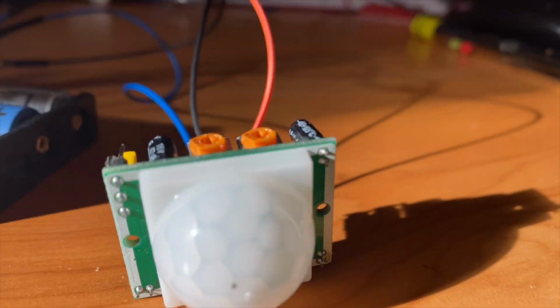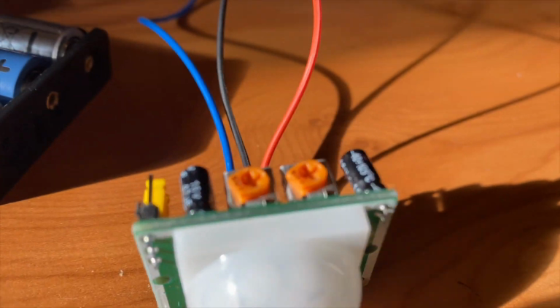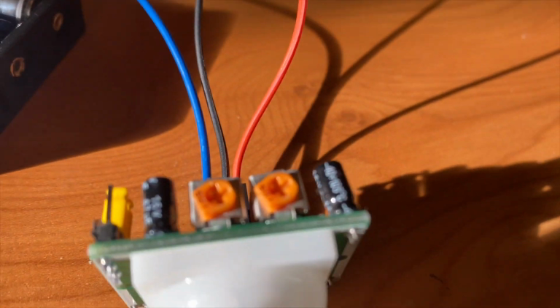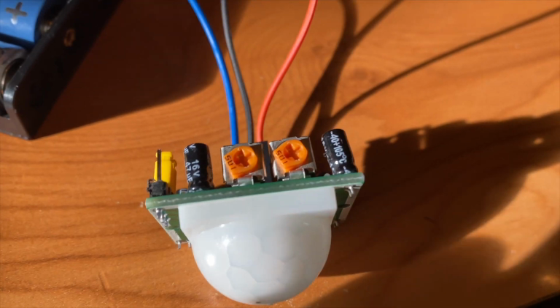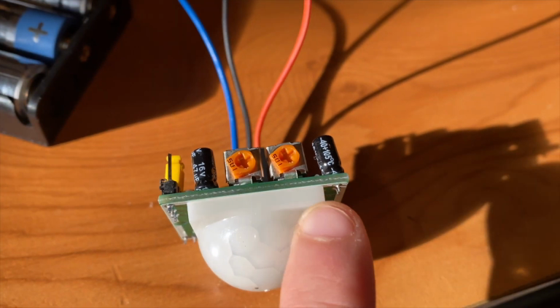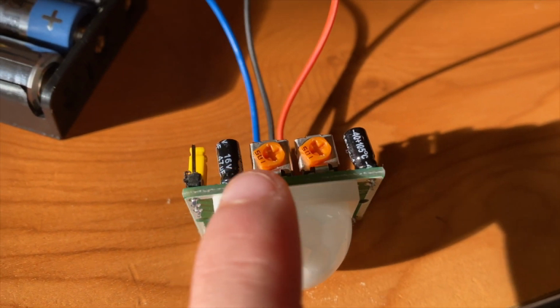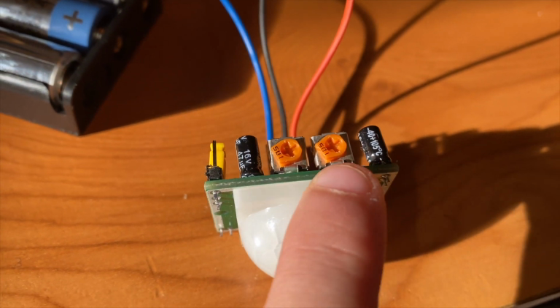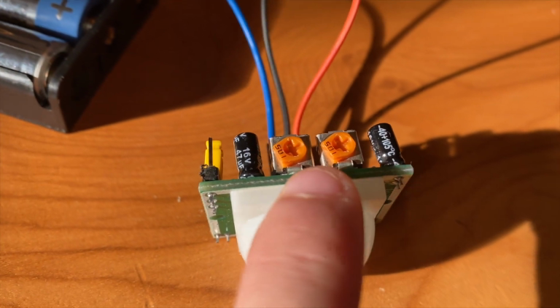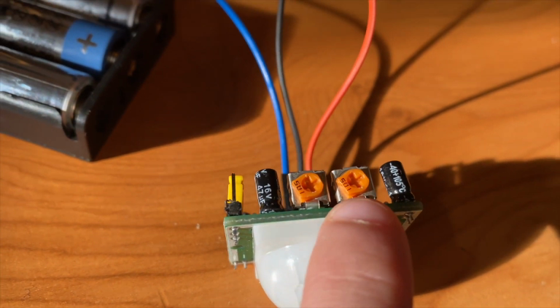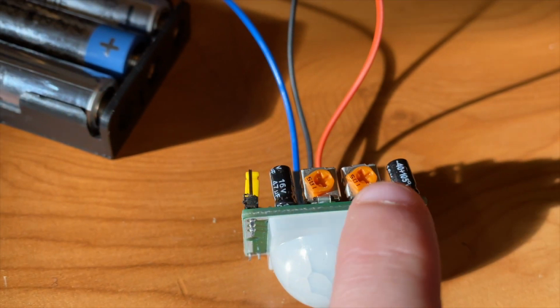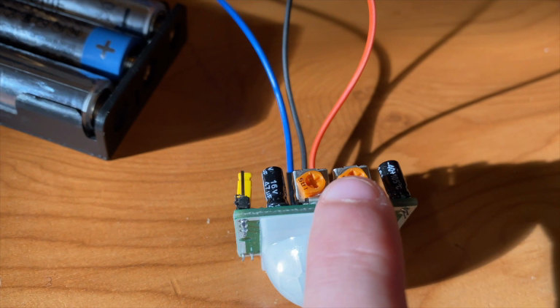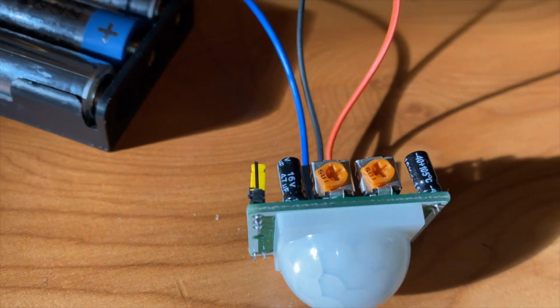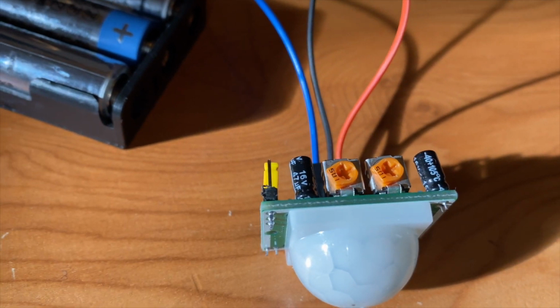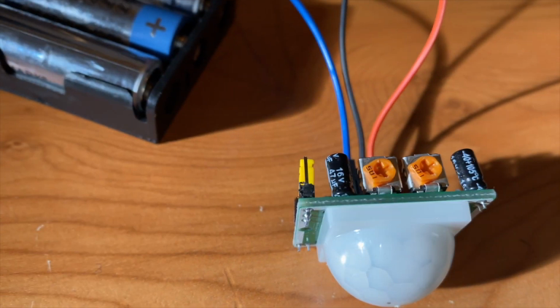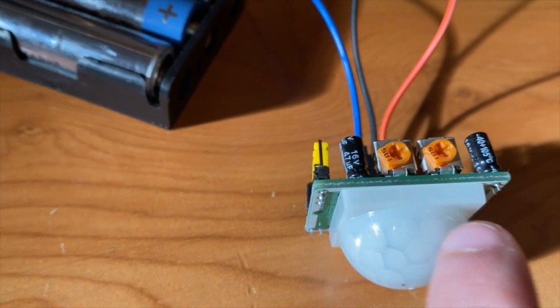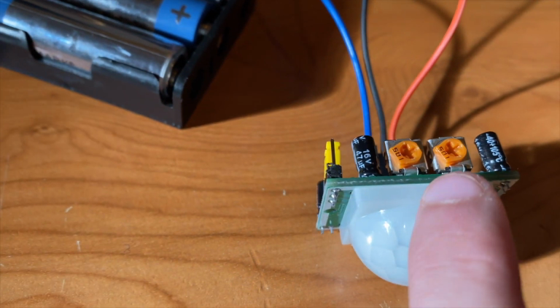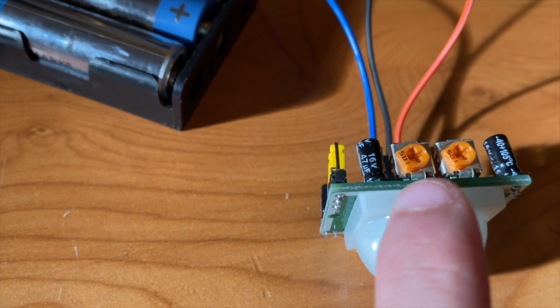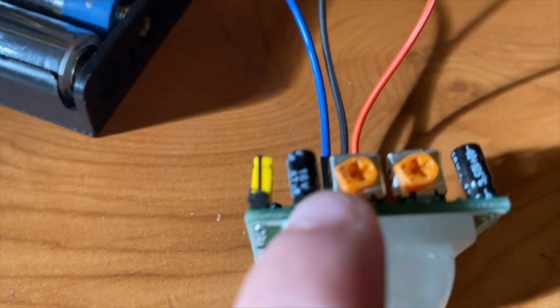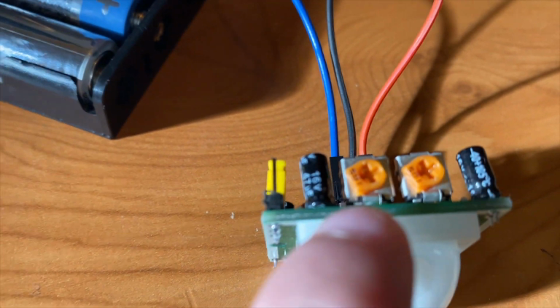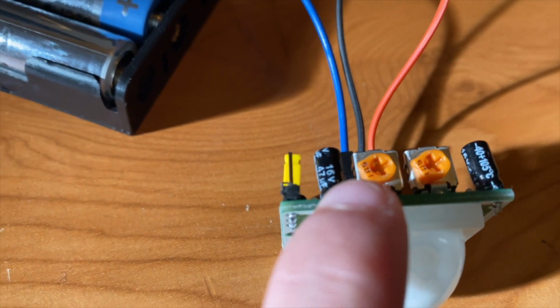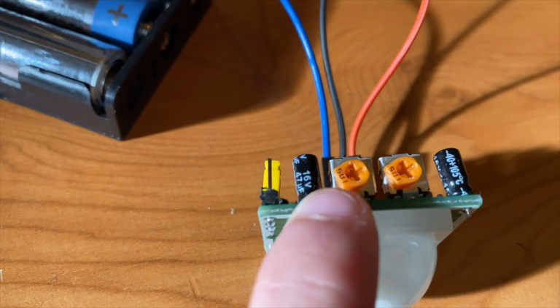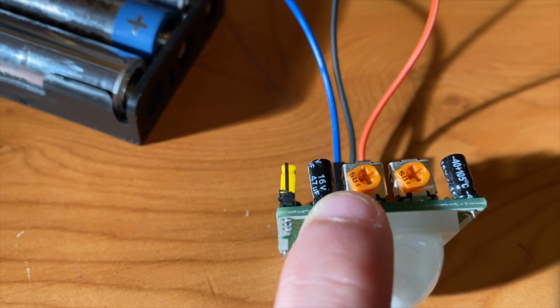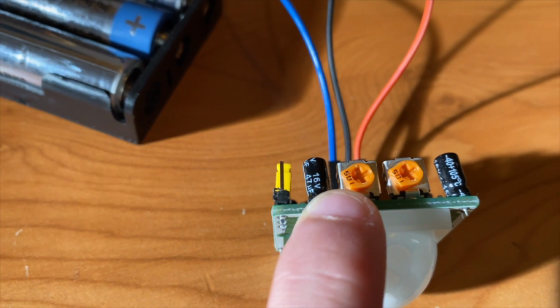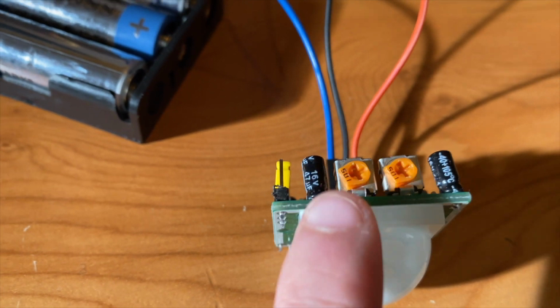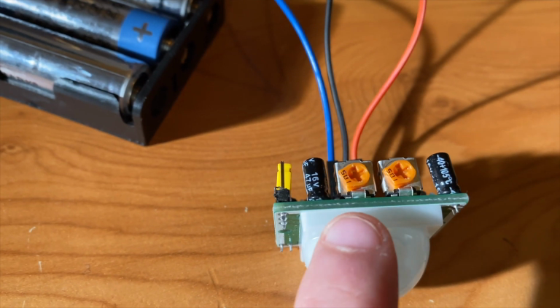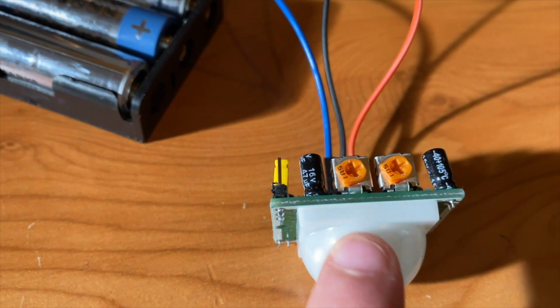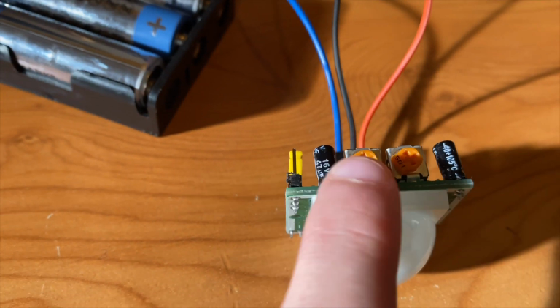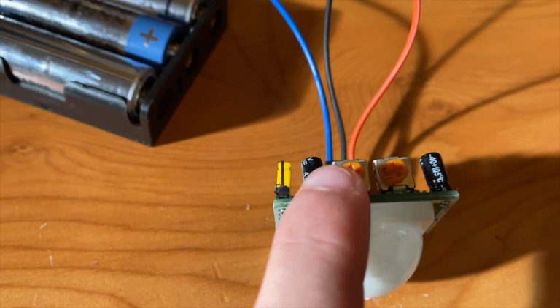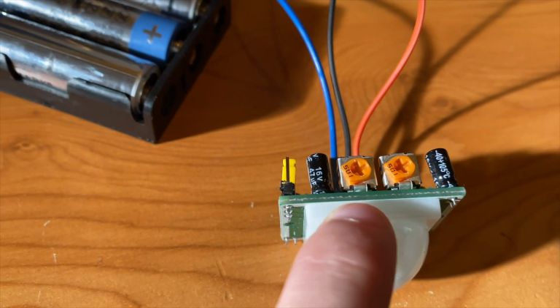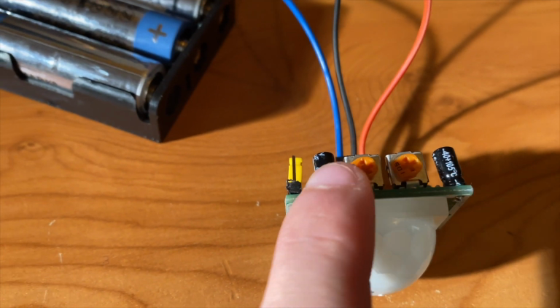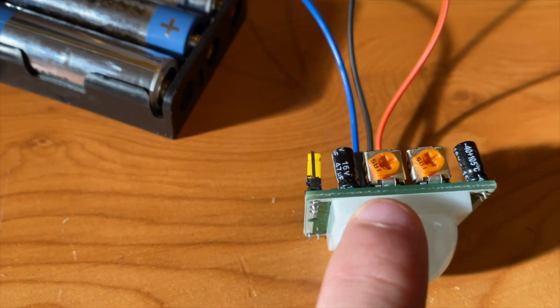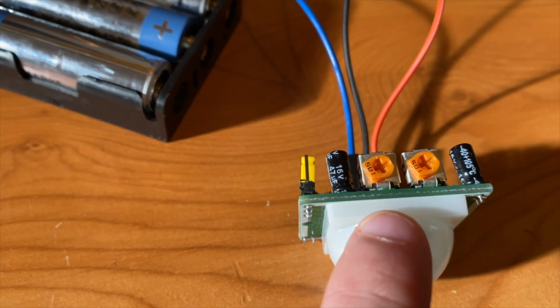You may notice on the sensor these two orange things. This one here is the timer — we've got ours all the way anti-clockwise — and this one here is the sensitivity, so you can play around with that. We've also got ours all the way anti-clockwise.